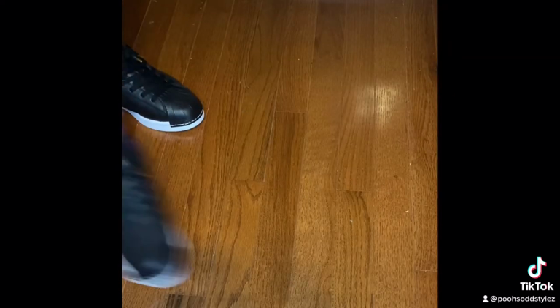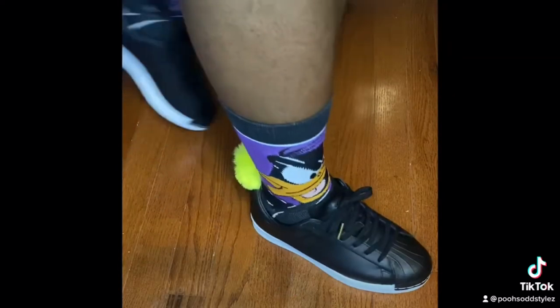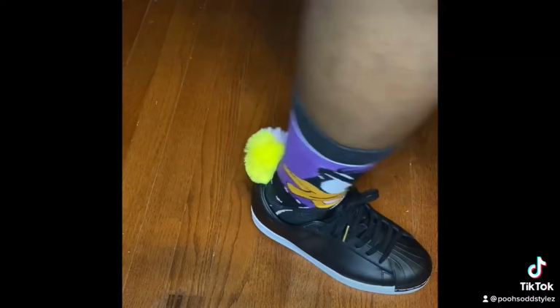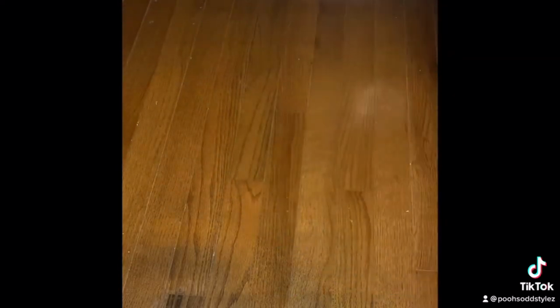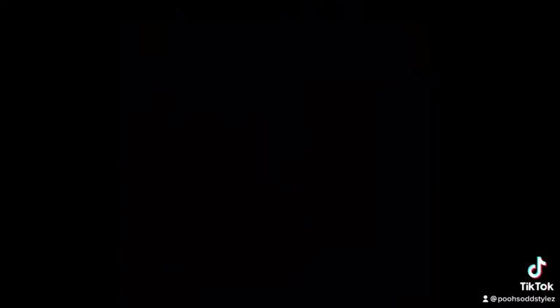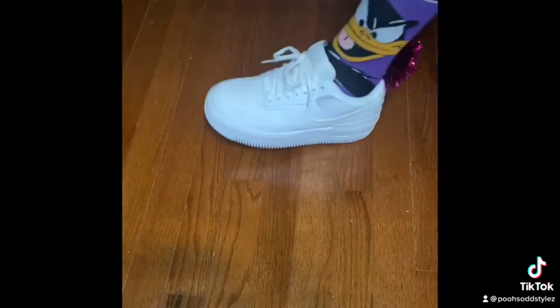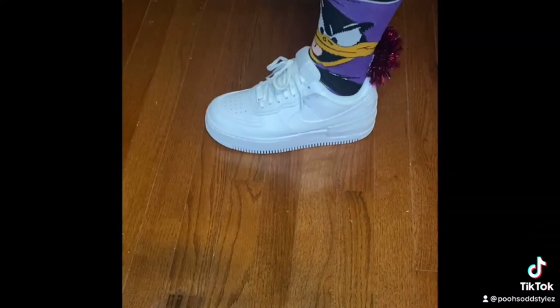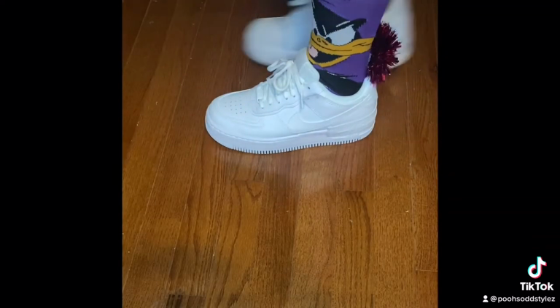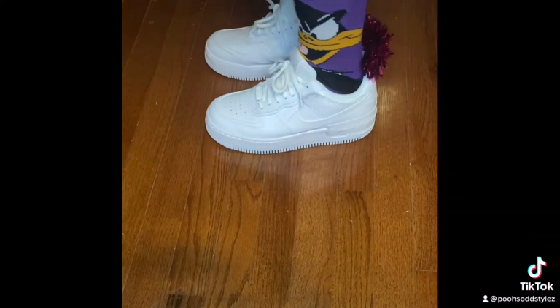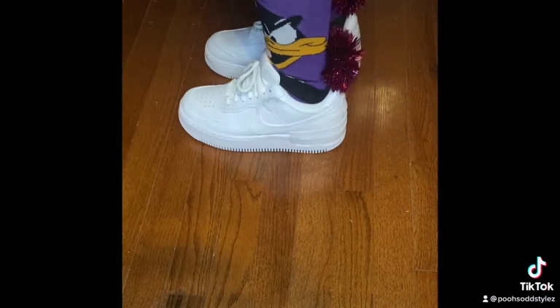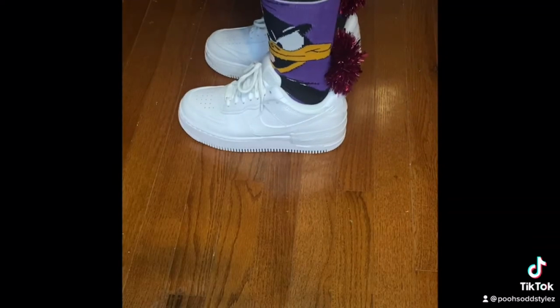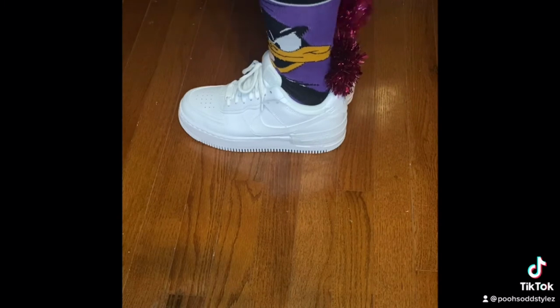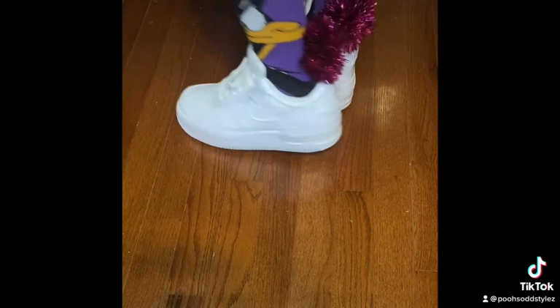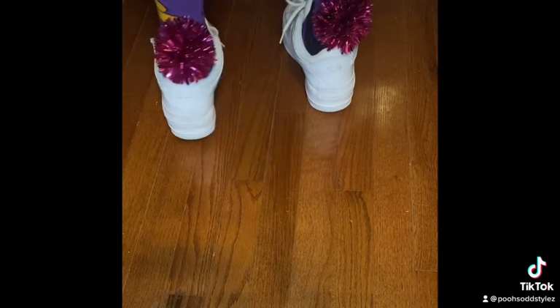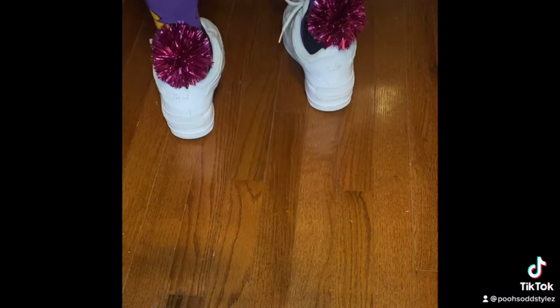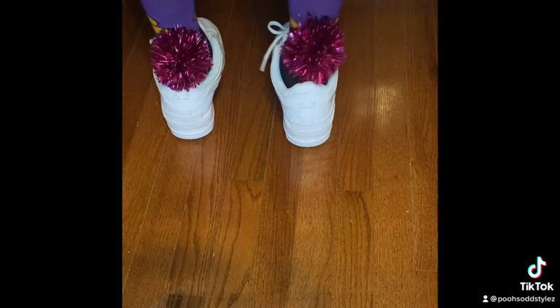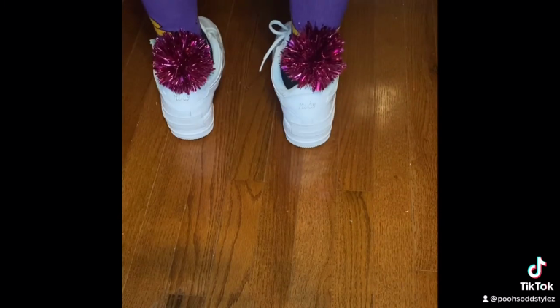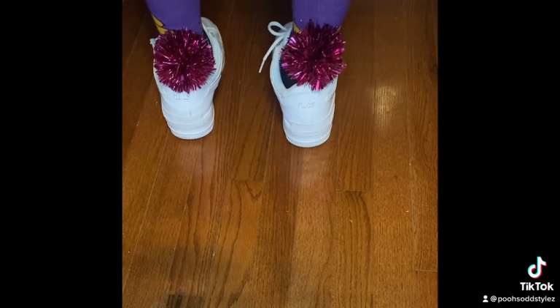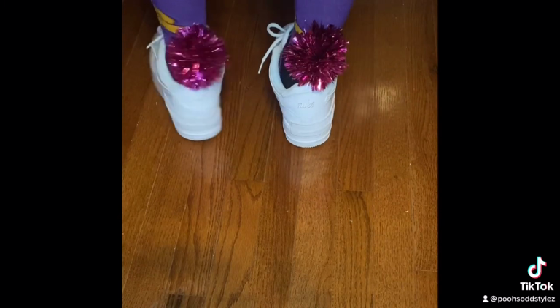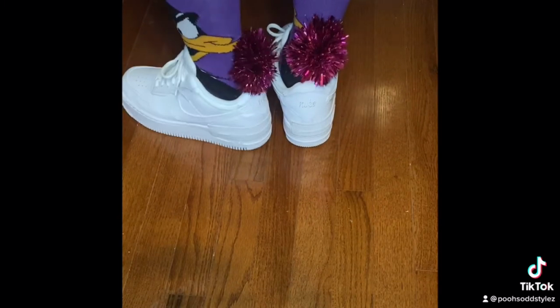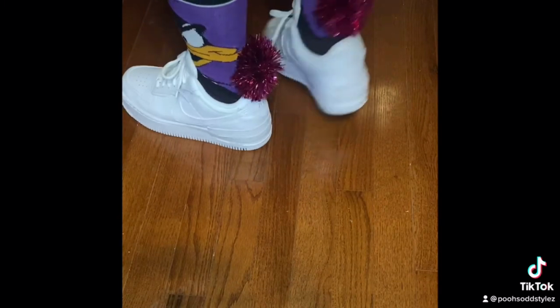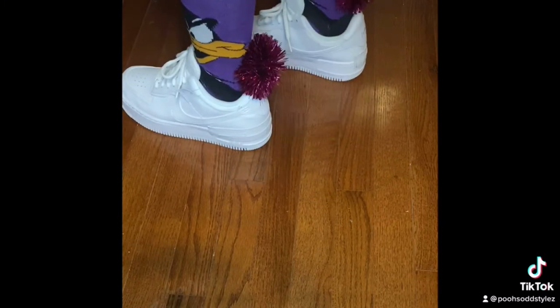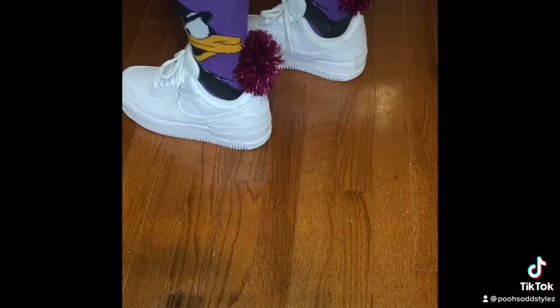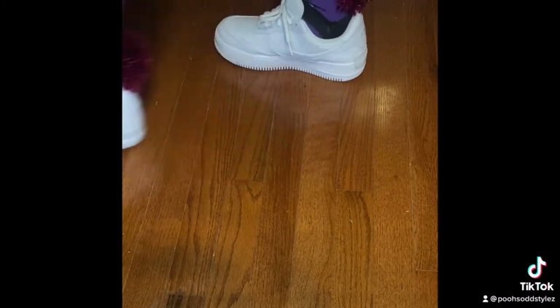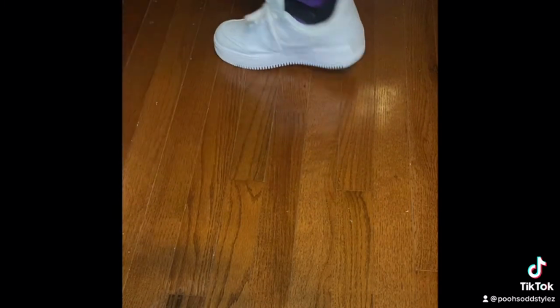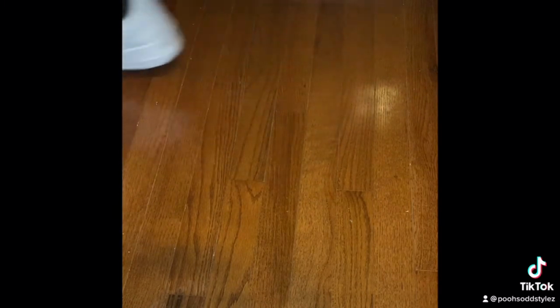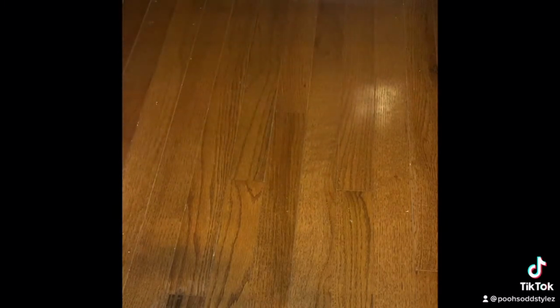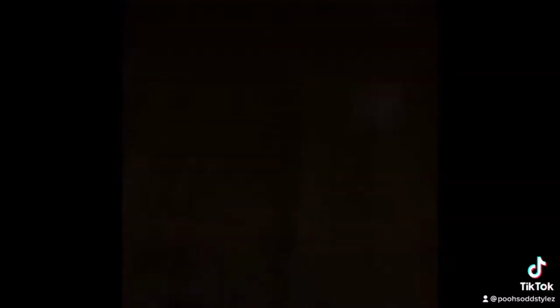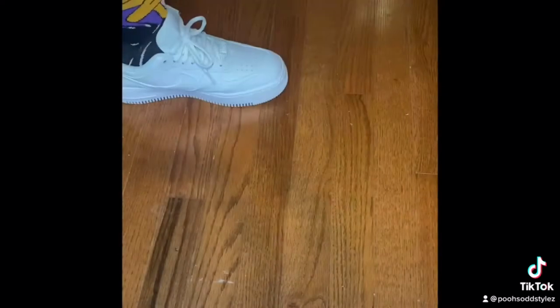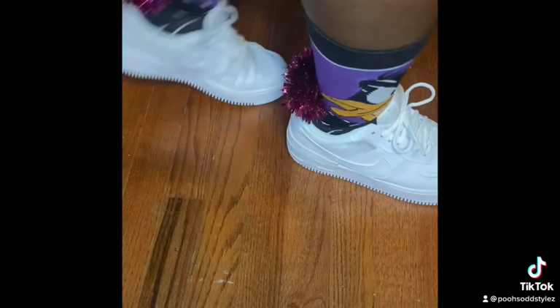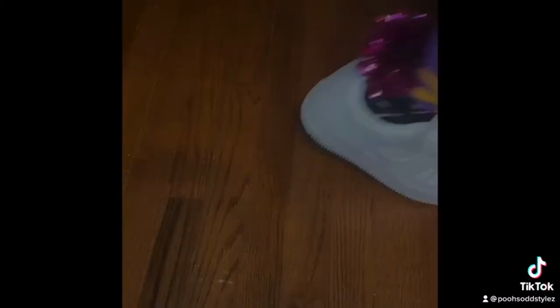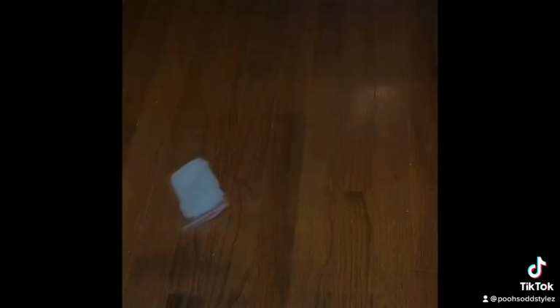In the future, I might change up, you know, different socks or different color pop-ons. This one right here — oh my God, you can't even tell me nothing. Stop it.